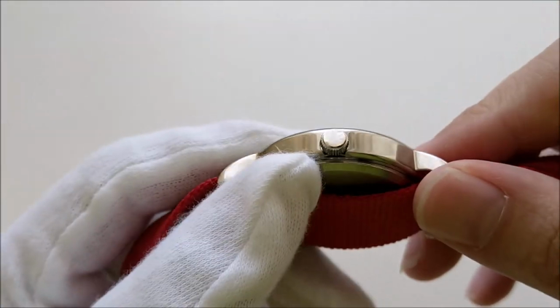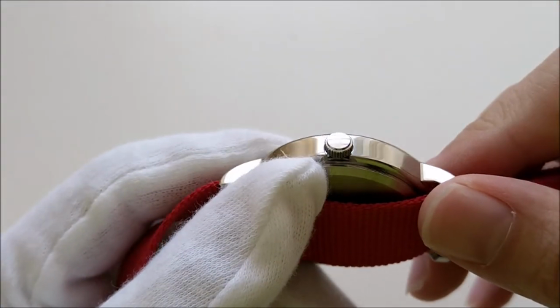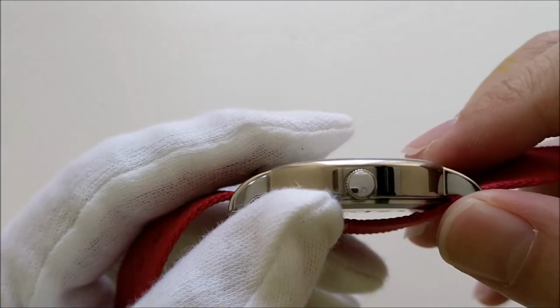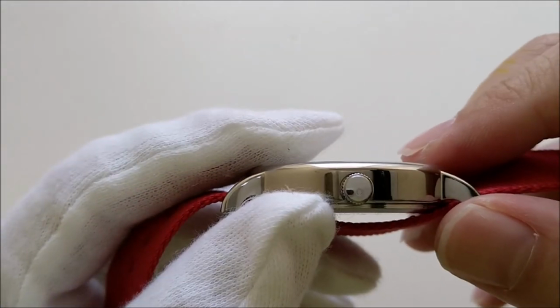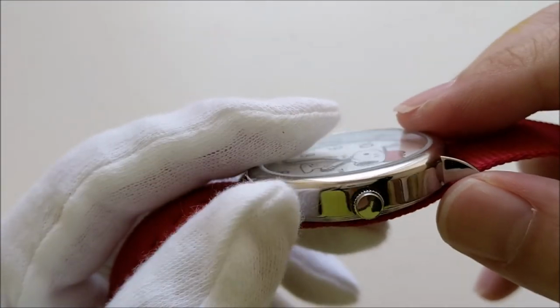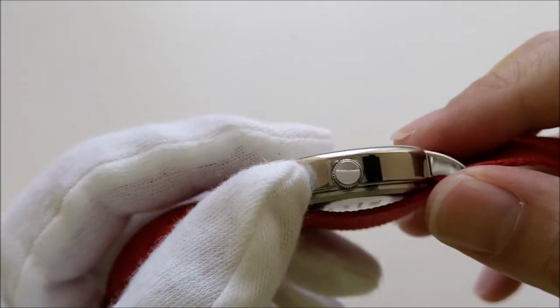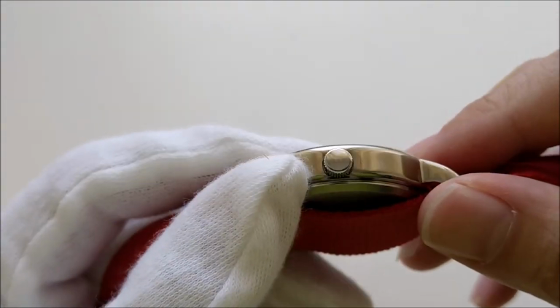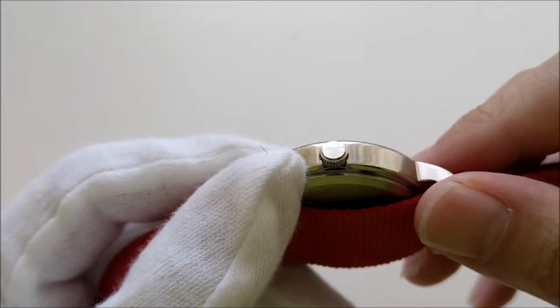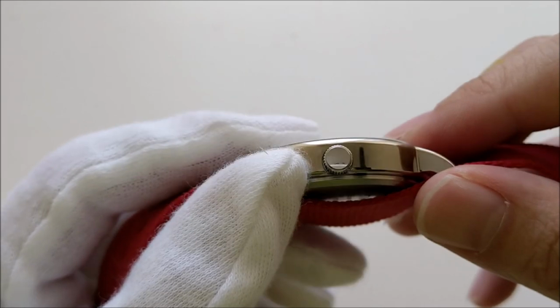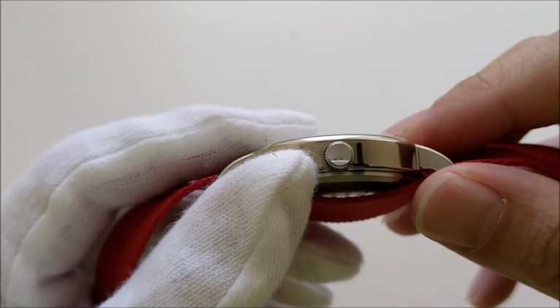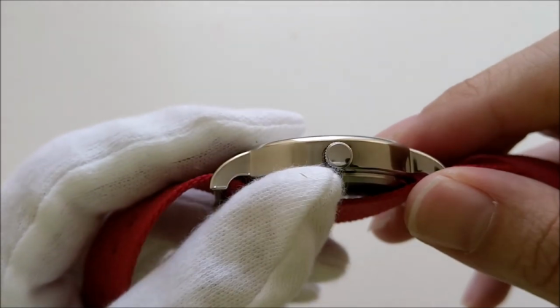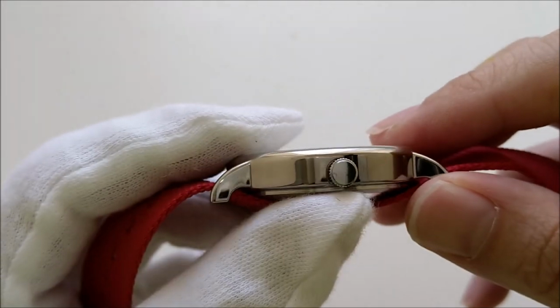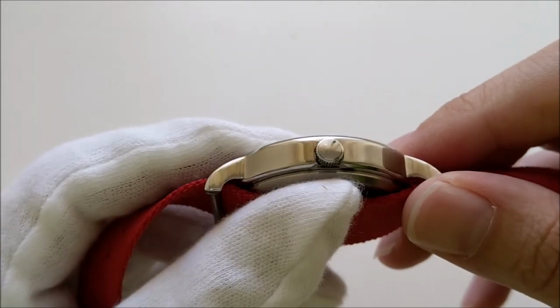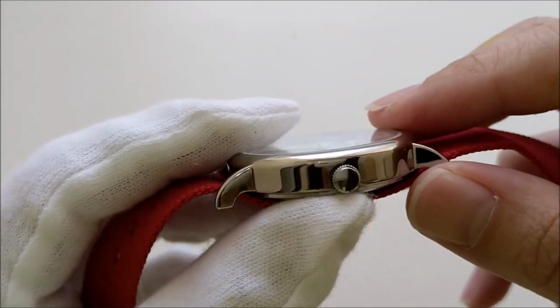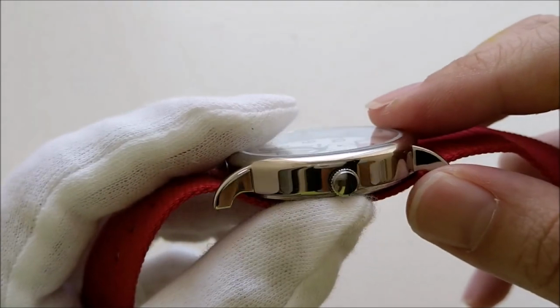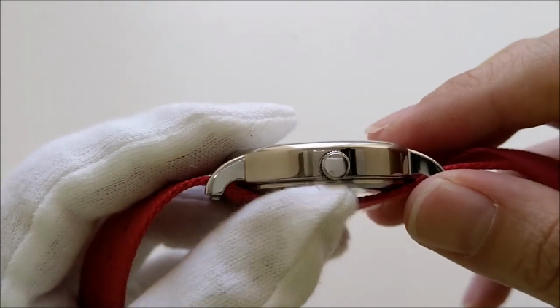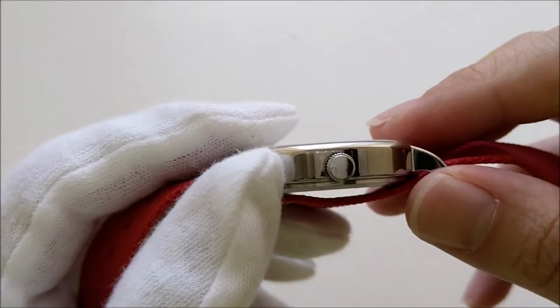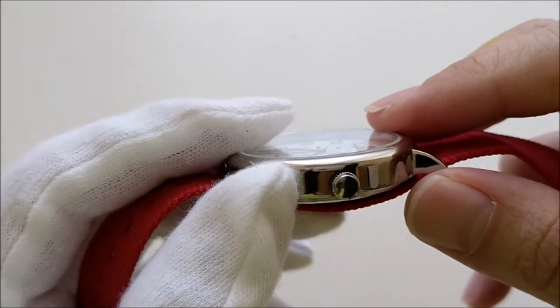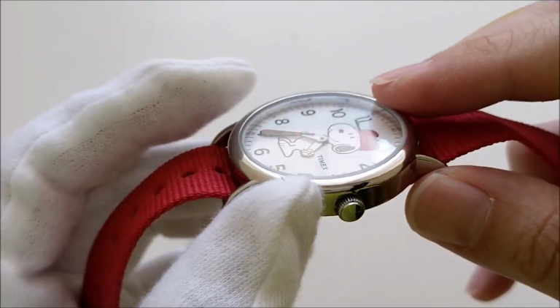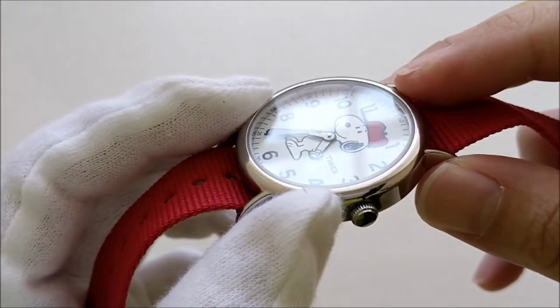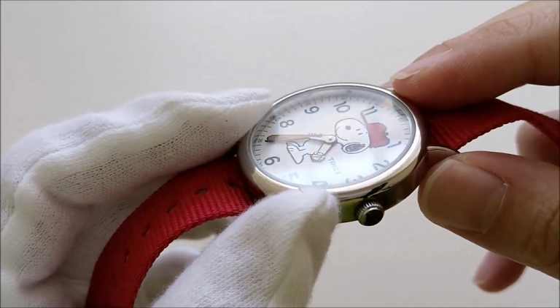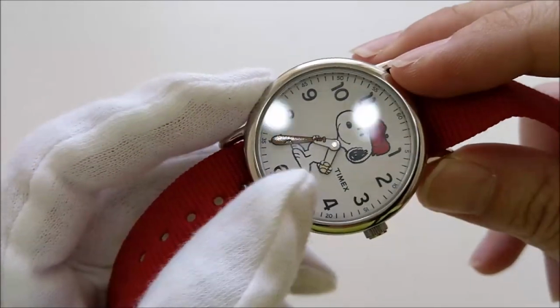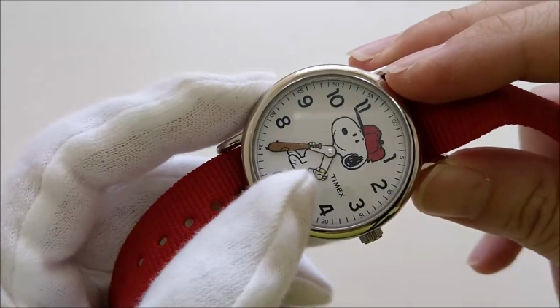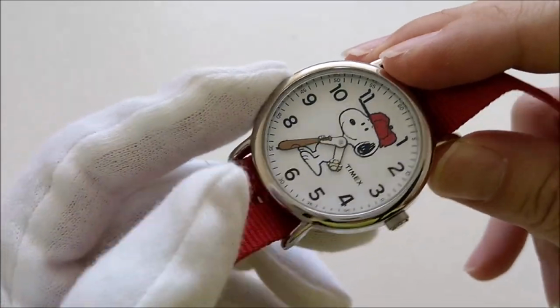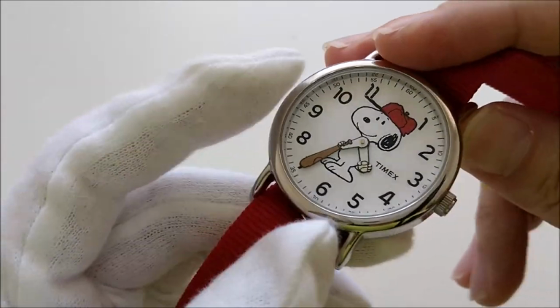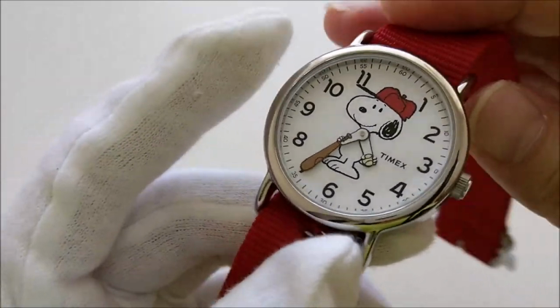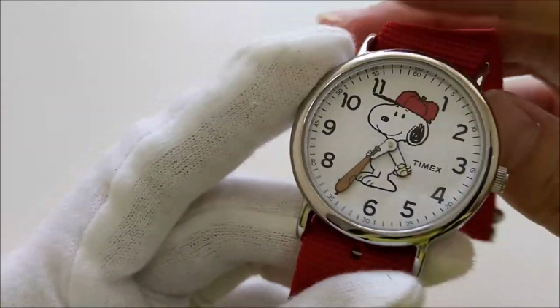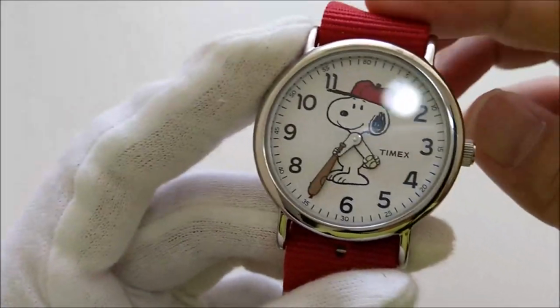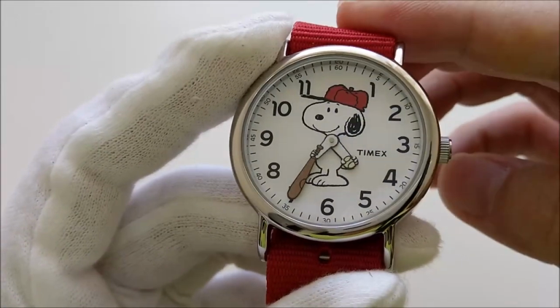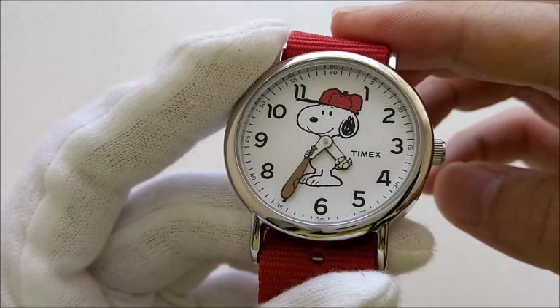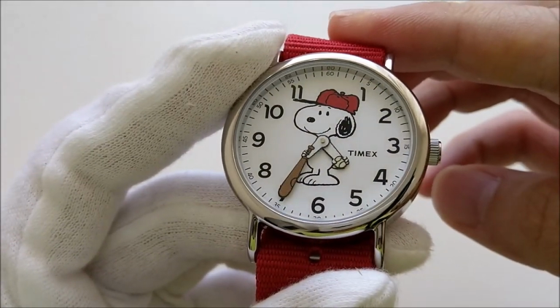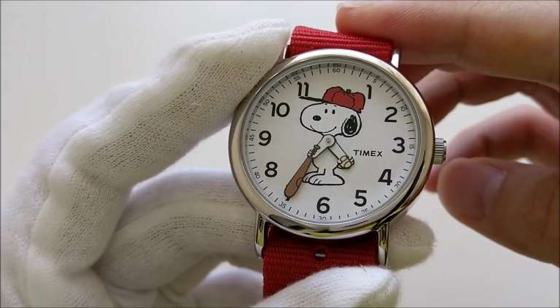There is a crown, but it's not signed. Besides letting us adjust the time, it also has a cool function that is well known on all Timex watches — maybe I'll show that later.